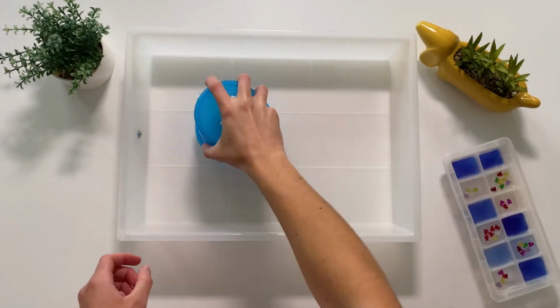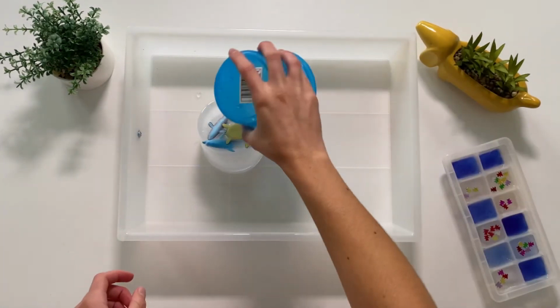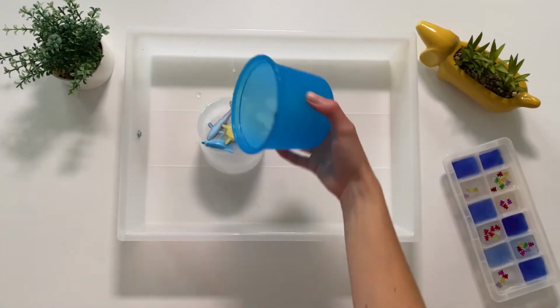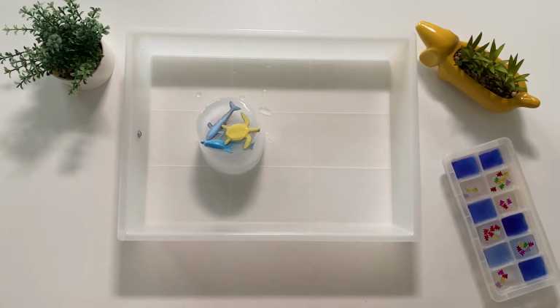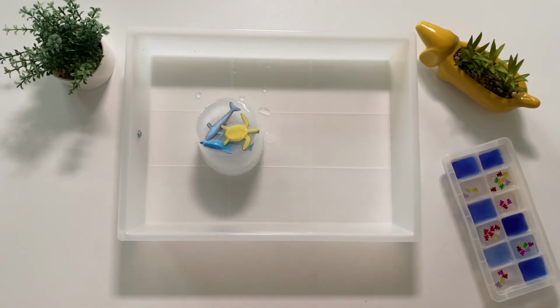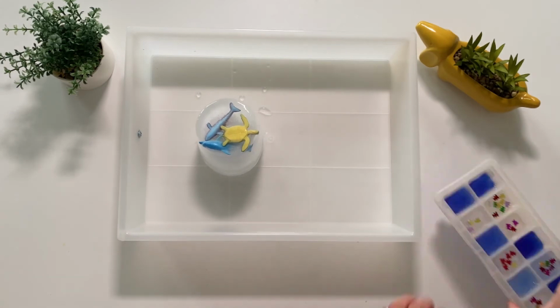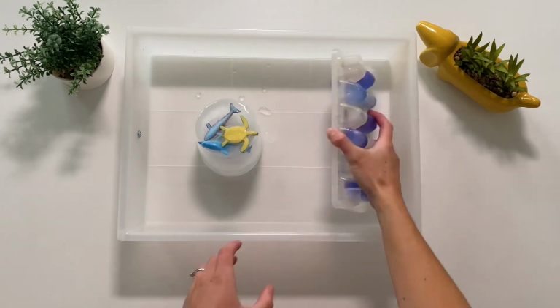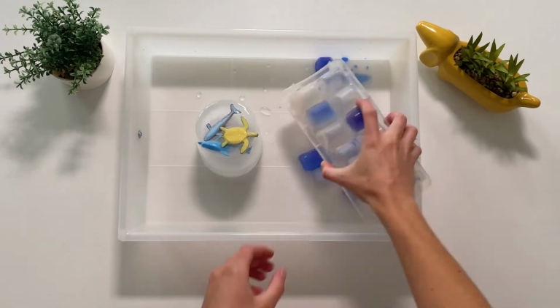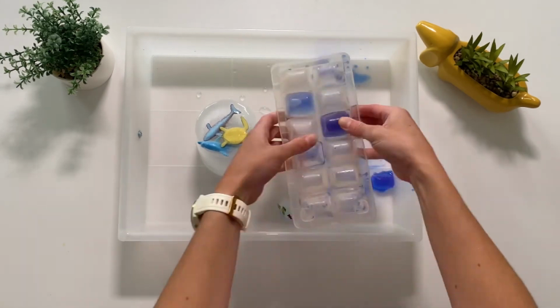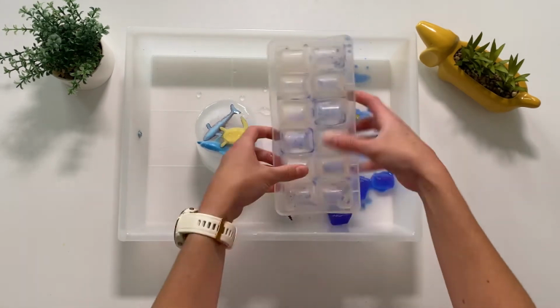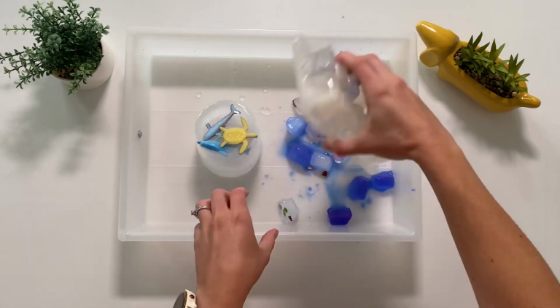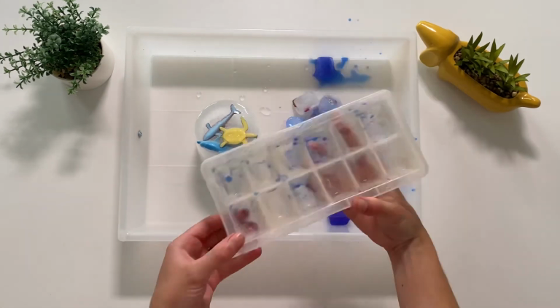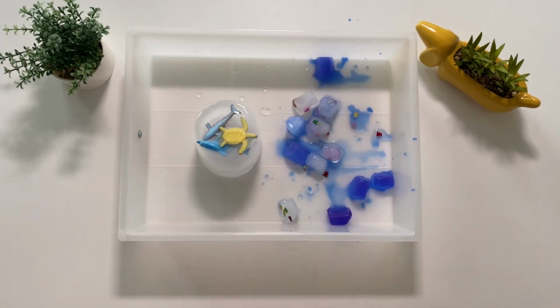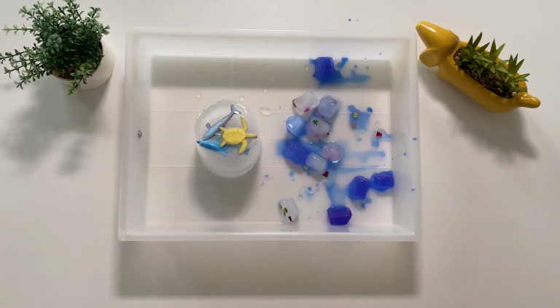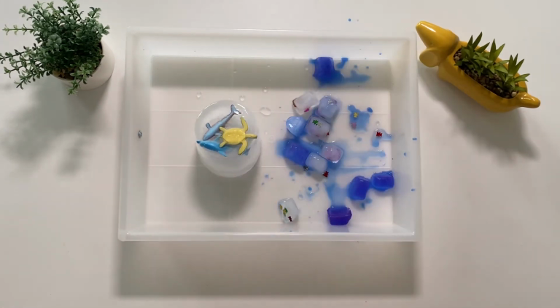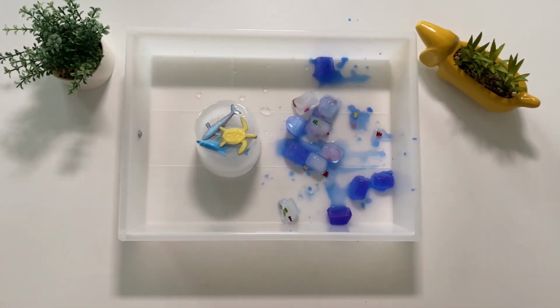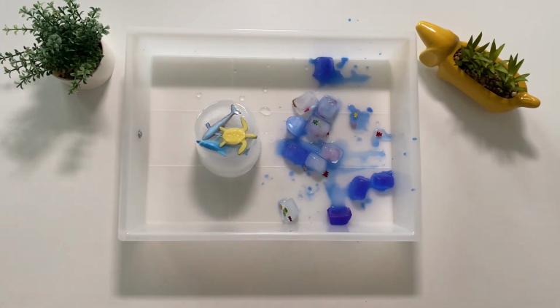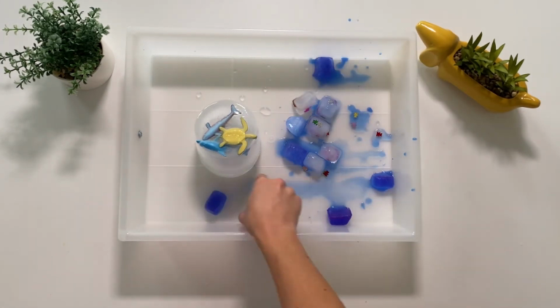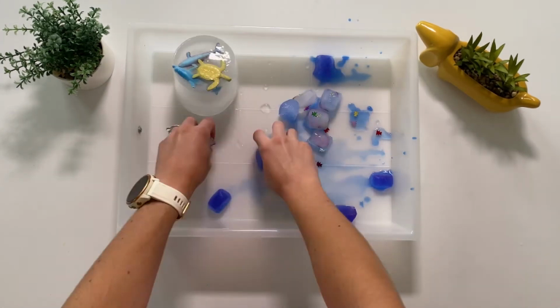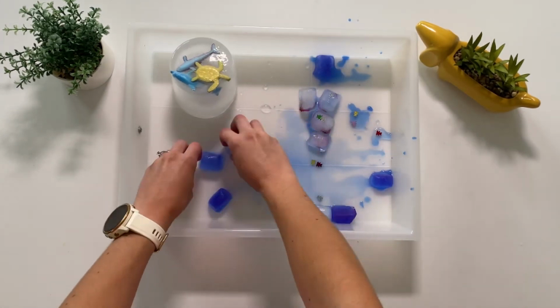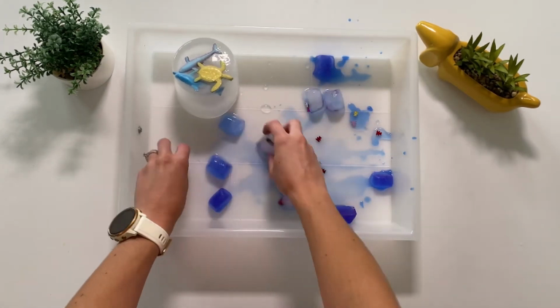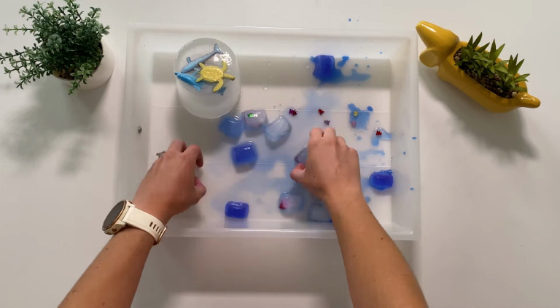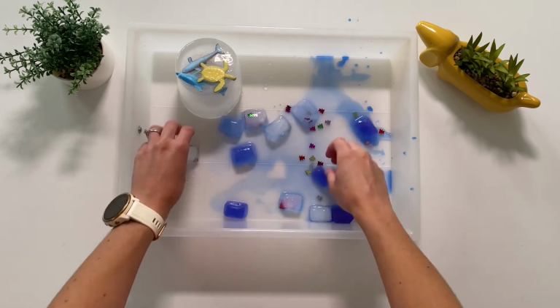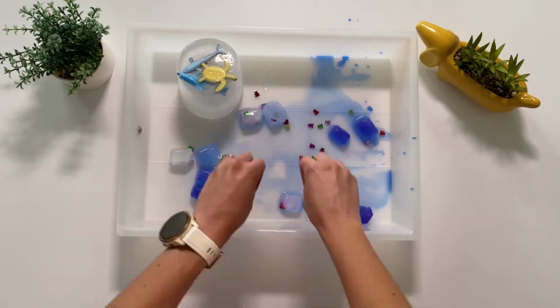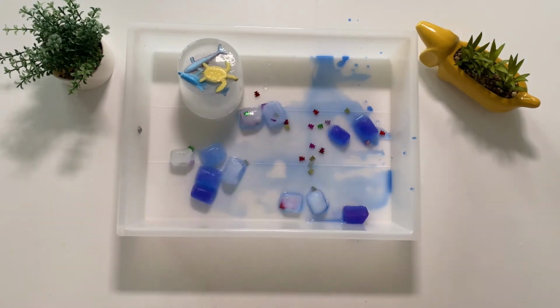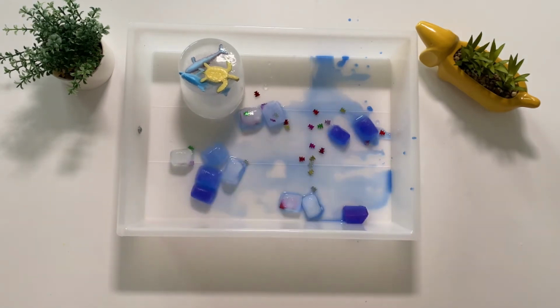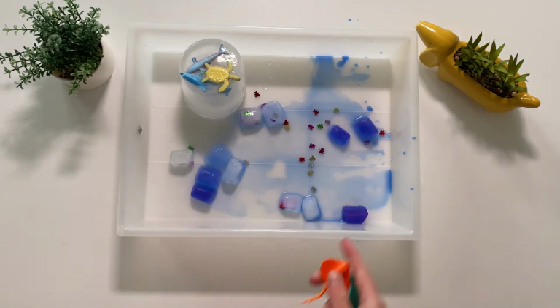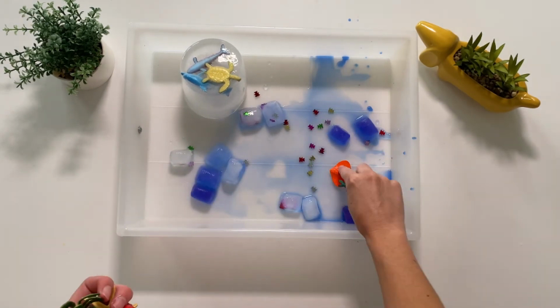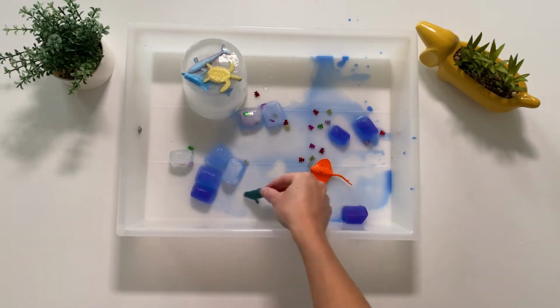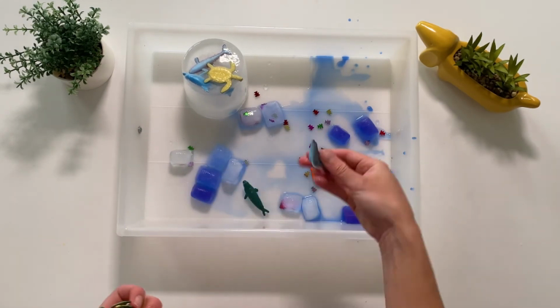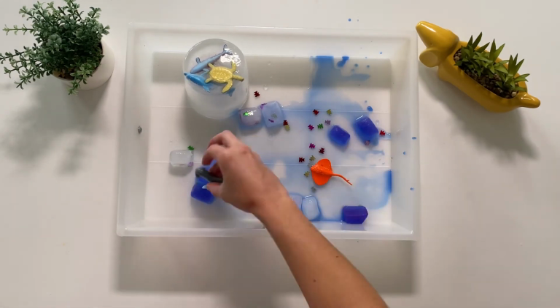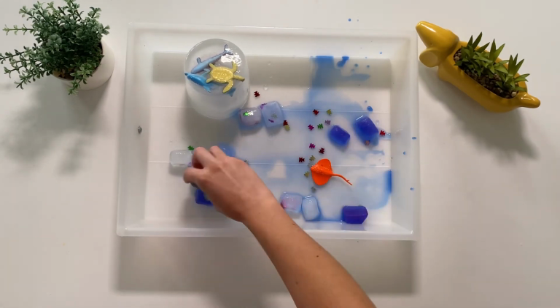After putting this in the freezer, you can set this up in a large tray. You can also add some plastic sea creatures to the tray.